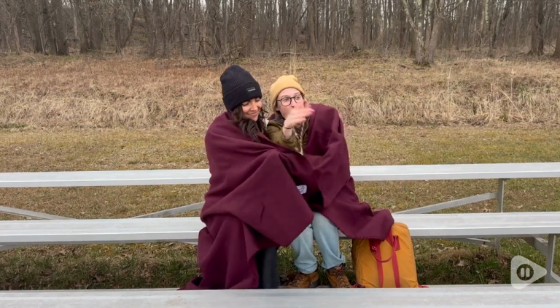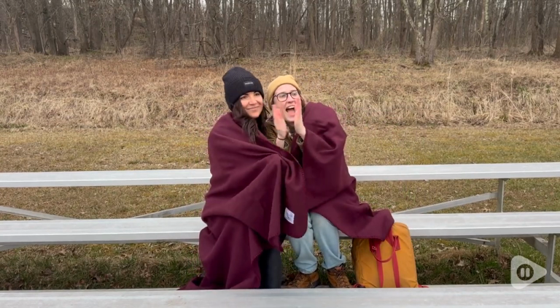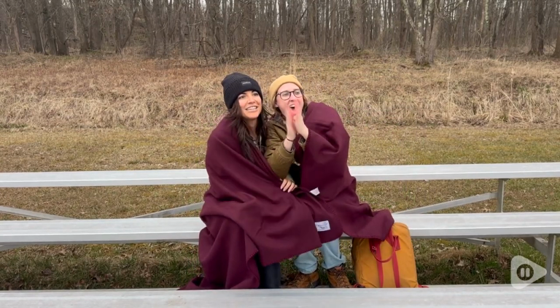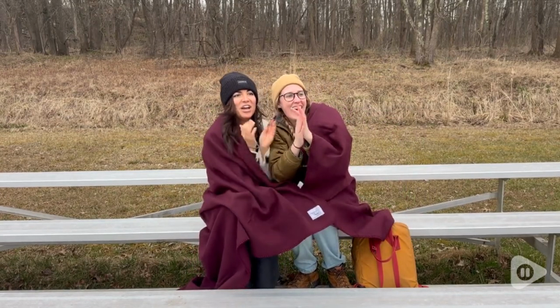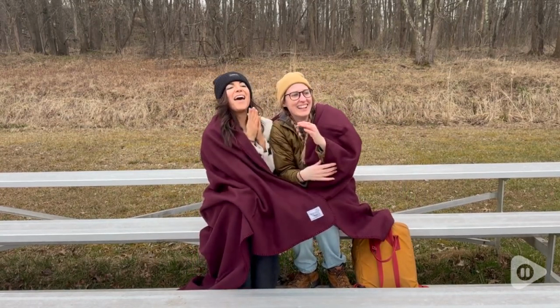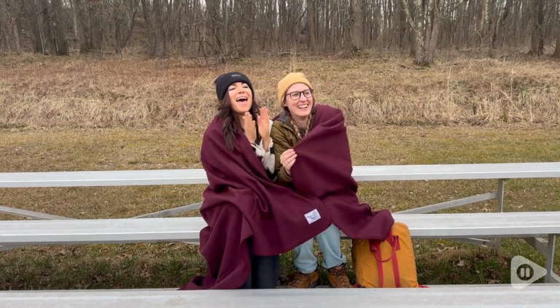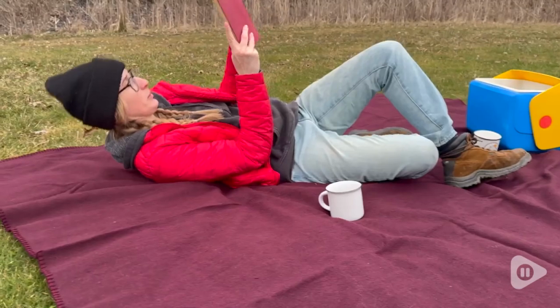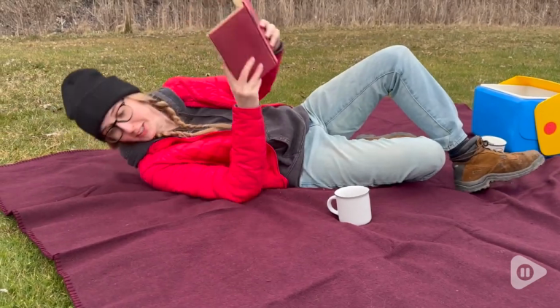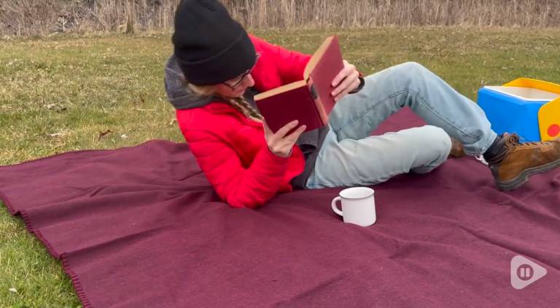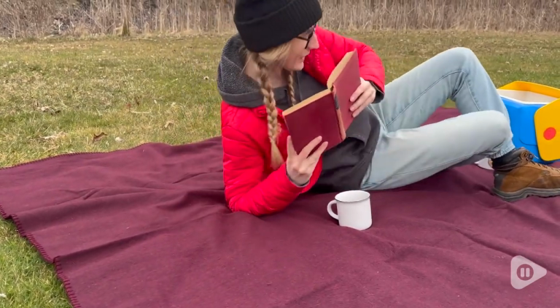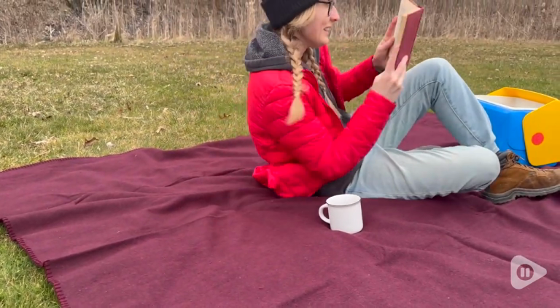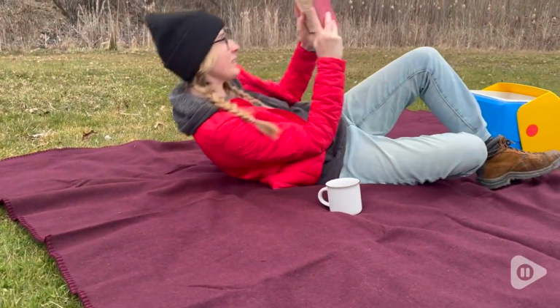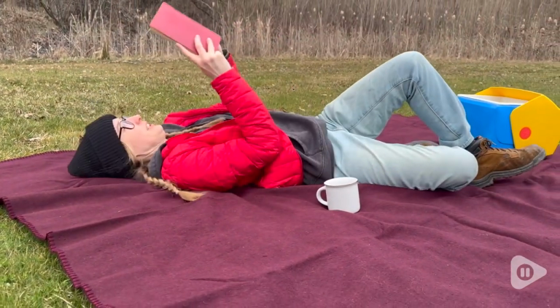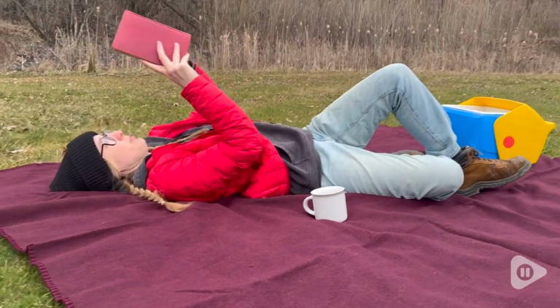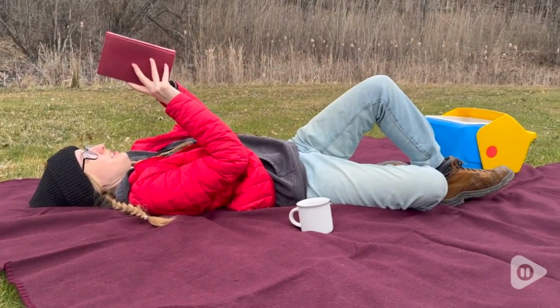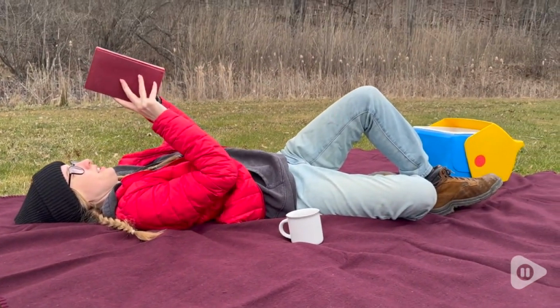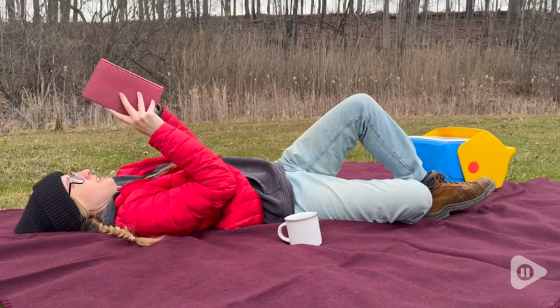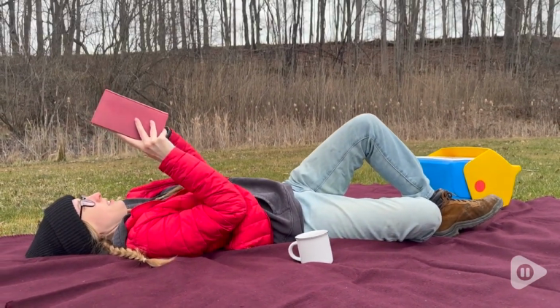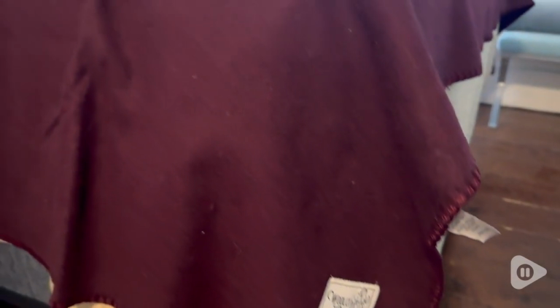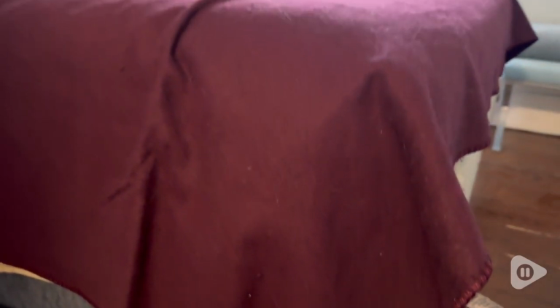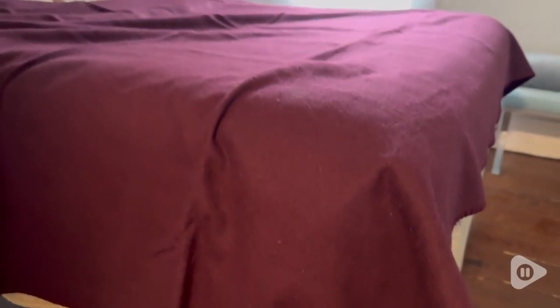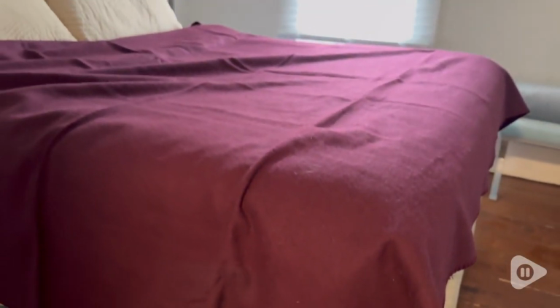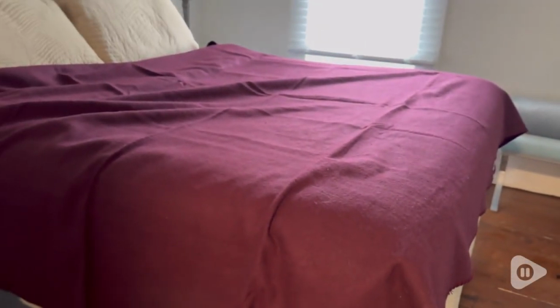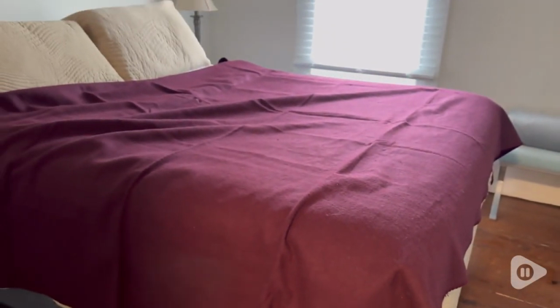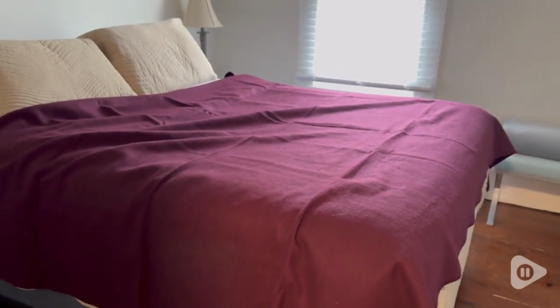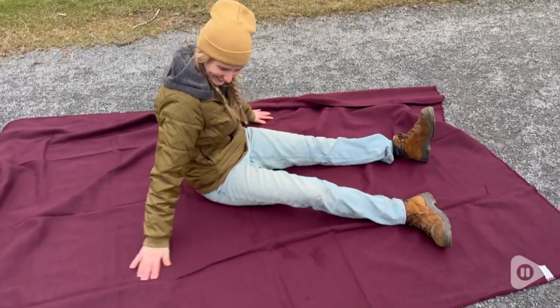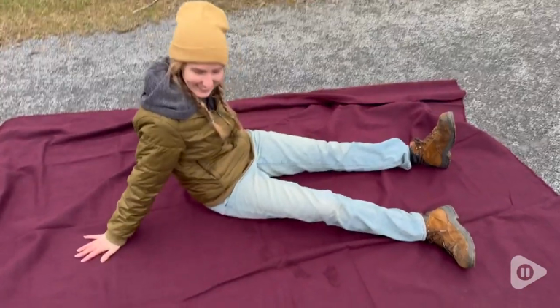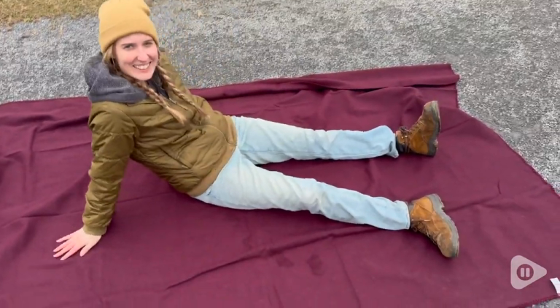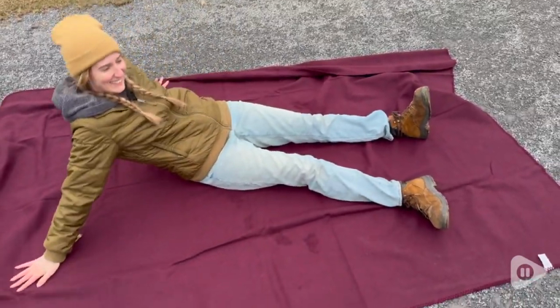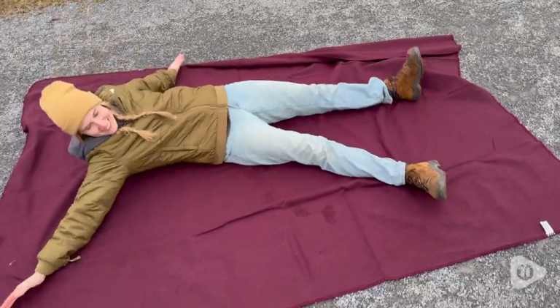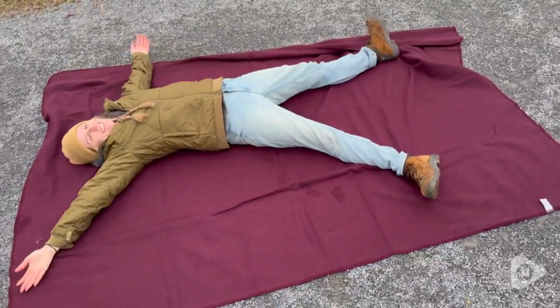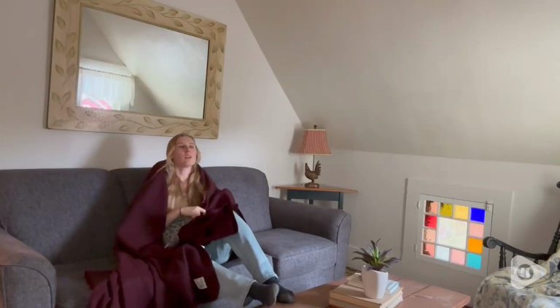It's been great for picnics and just being outside reading your book. The wool material is comfortable to the touch whether it's around your body or you're laying on it. It's a little bit thicker than a normal blanket, so it feels comfortable when you are laying on the ground.